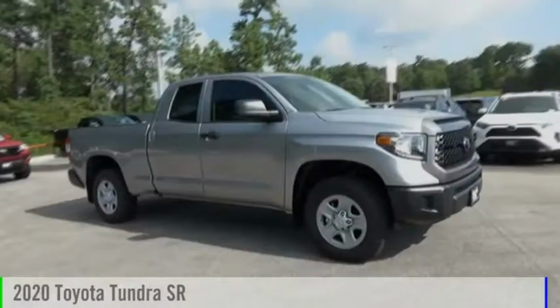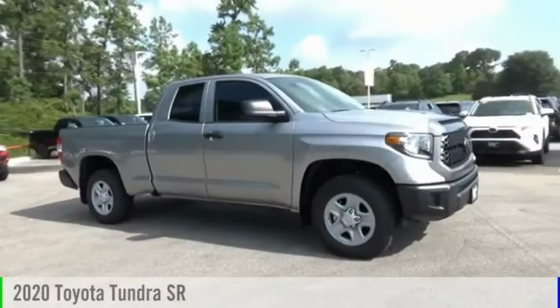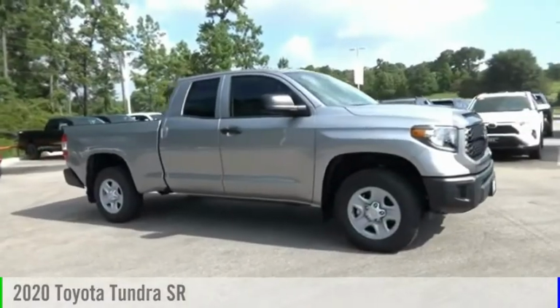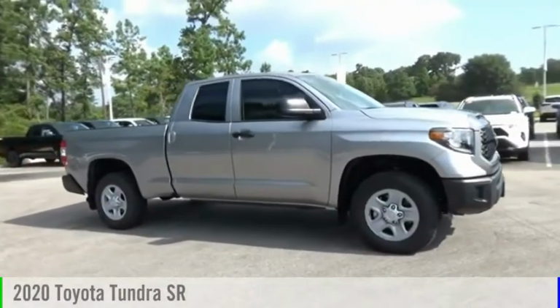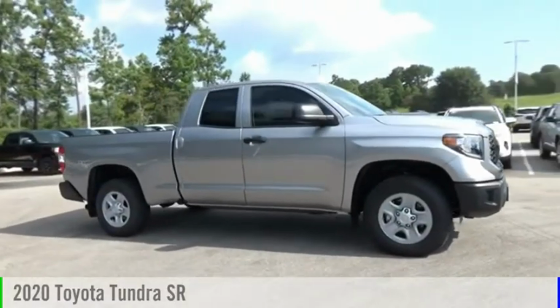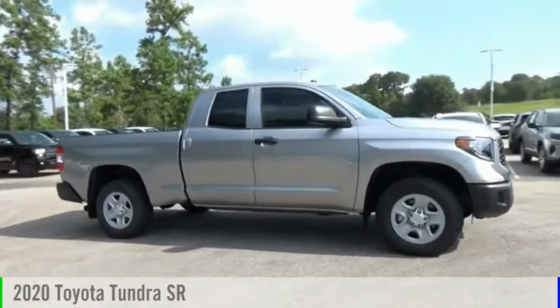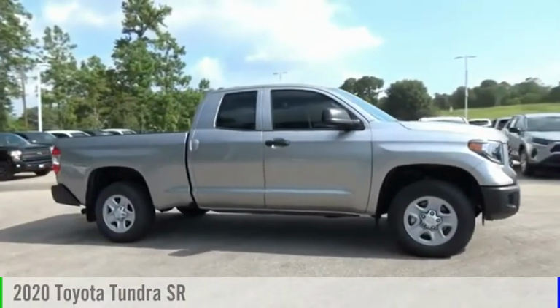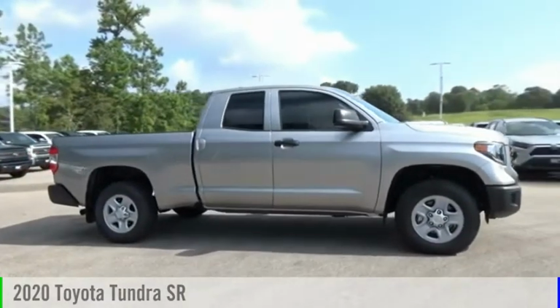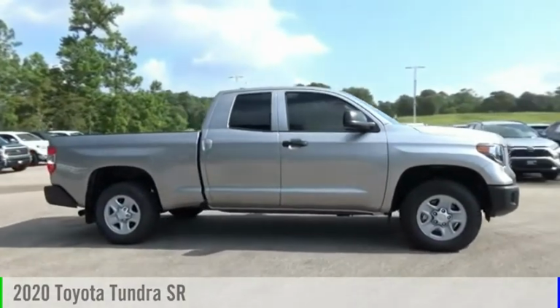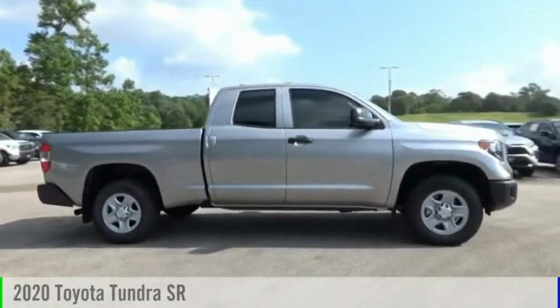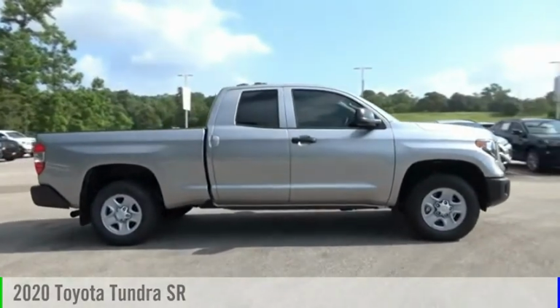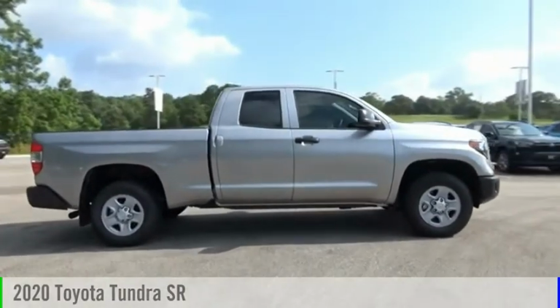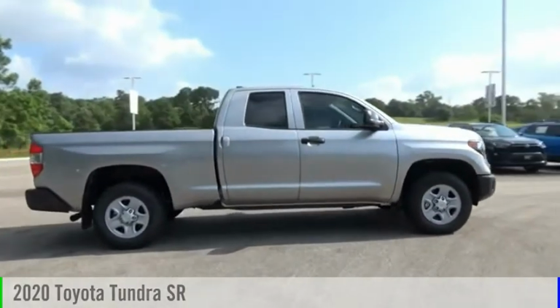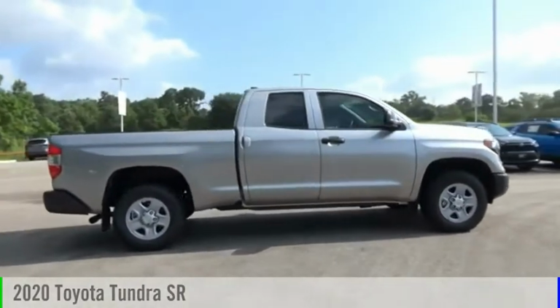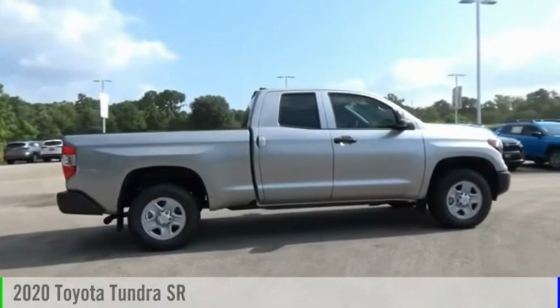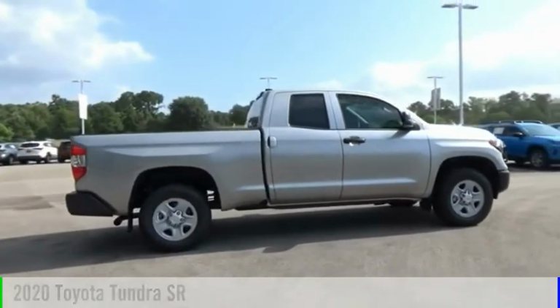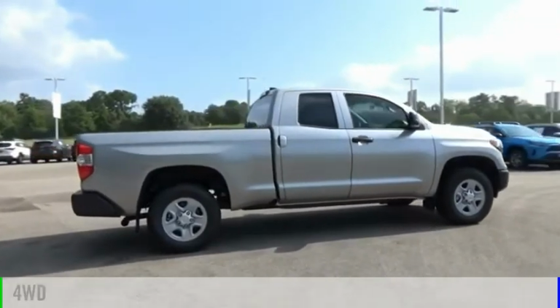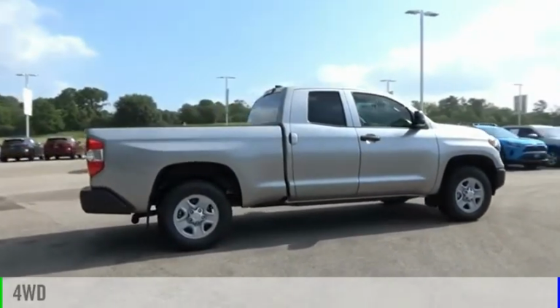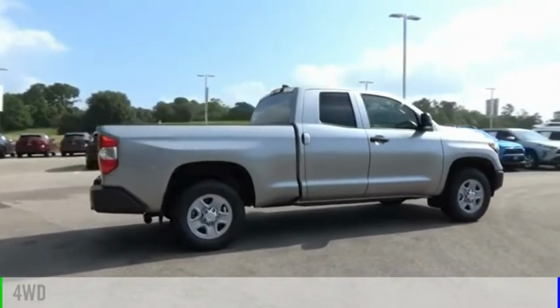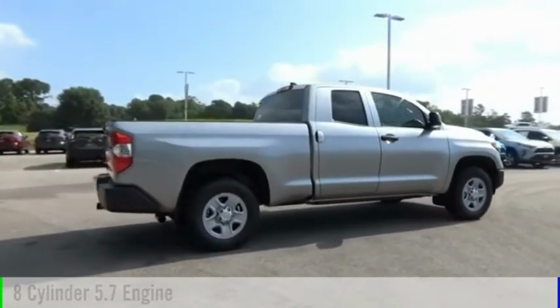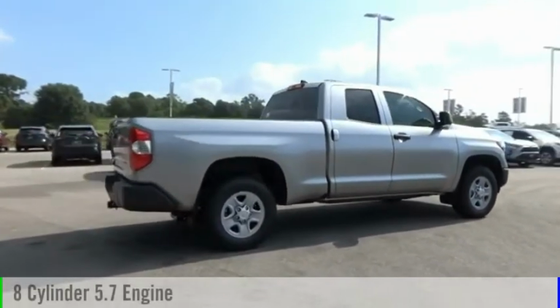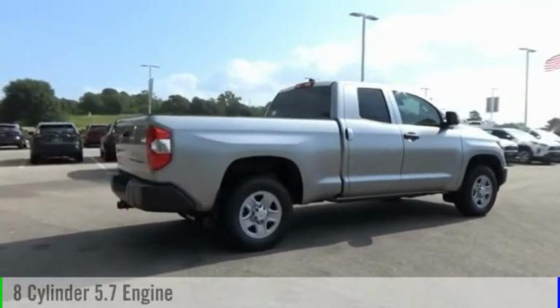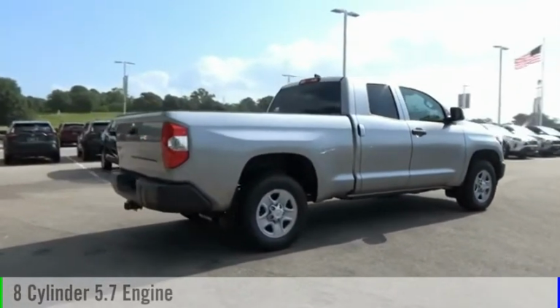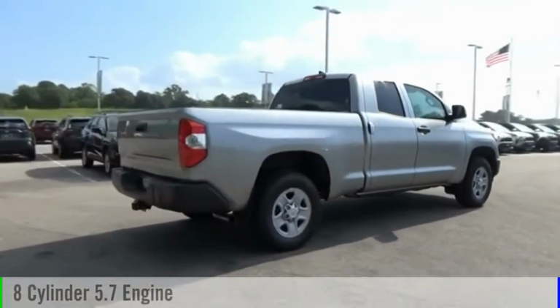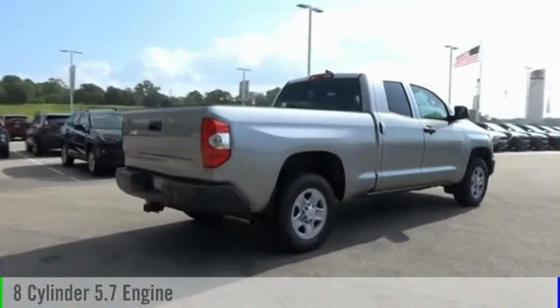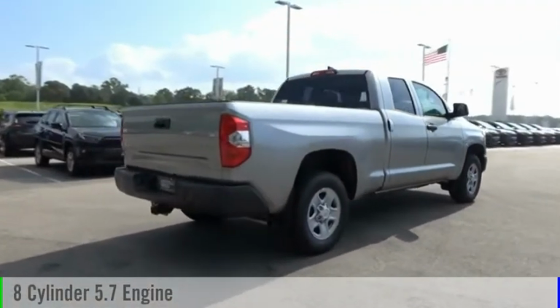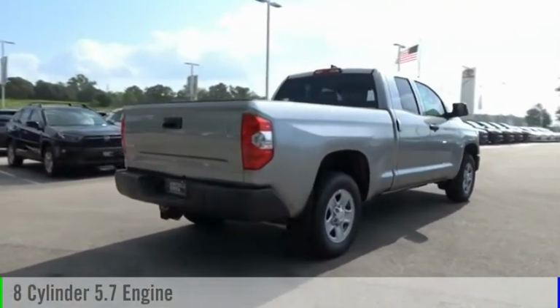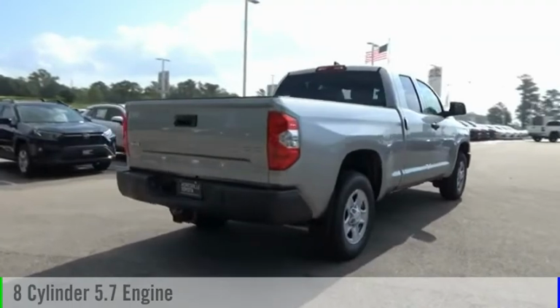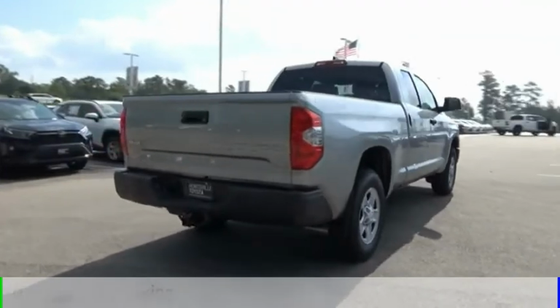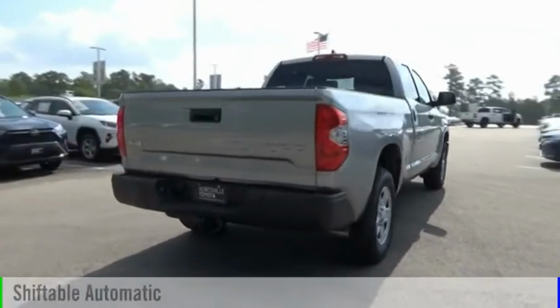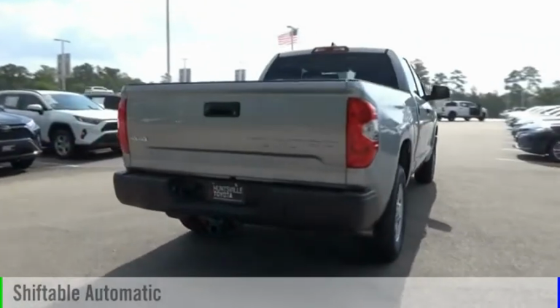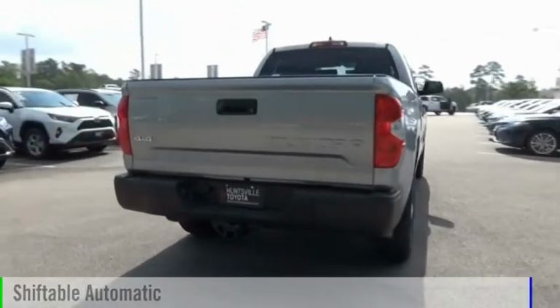Looking for the right vehicle? Check out the 2020 Tundra. This vehicle is powered by a four-wheel drive, eight-cylinder, 5.7 liter engine, and comes with an automatic transmission.